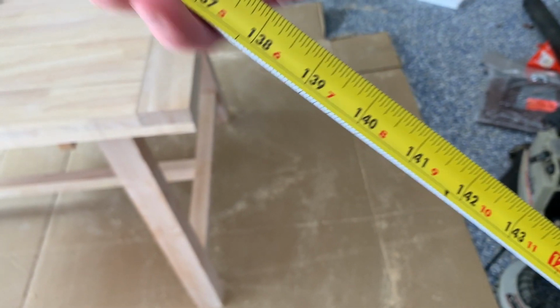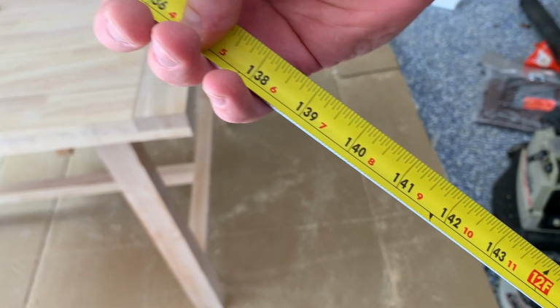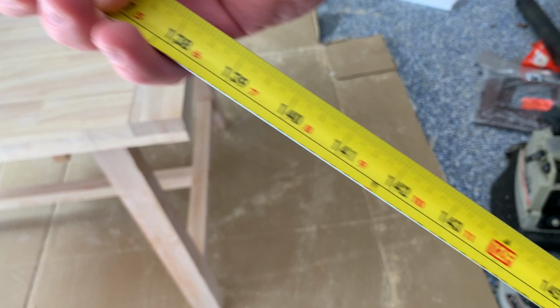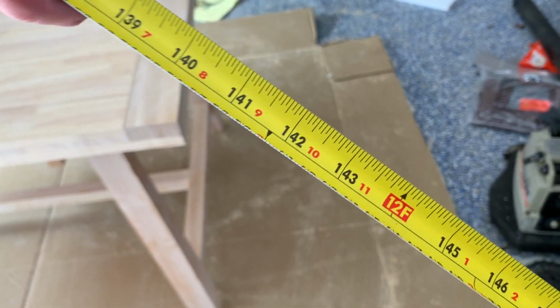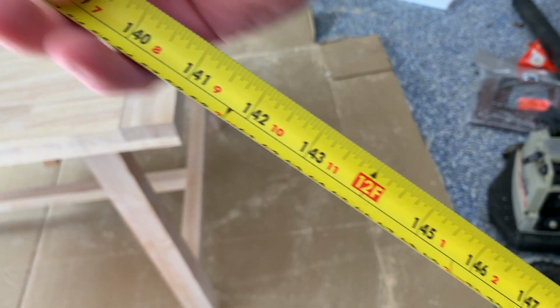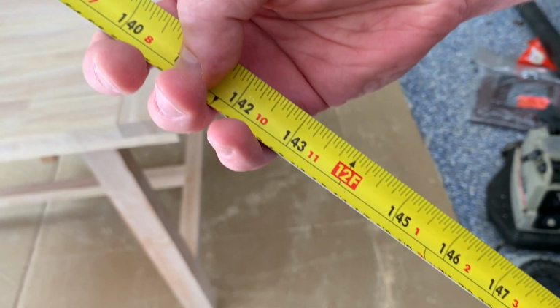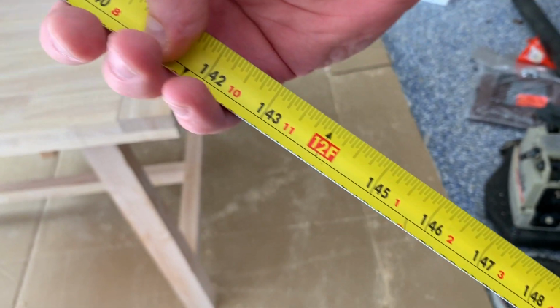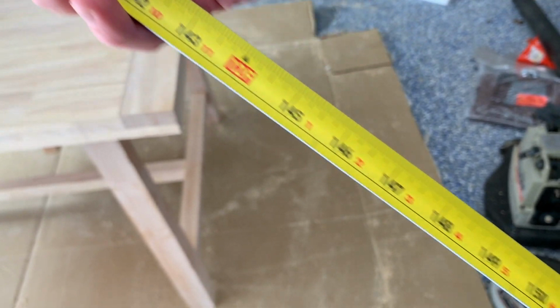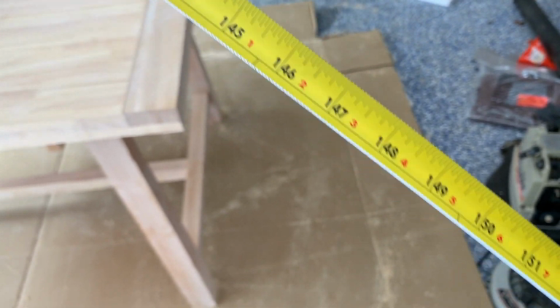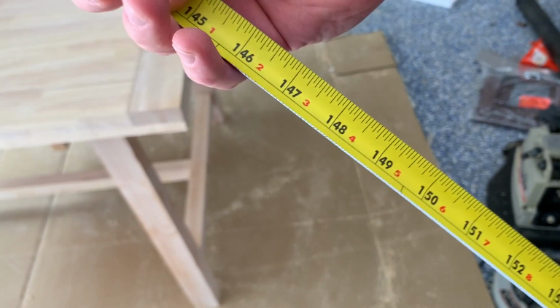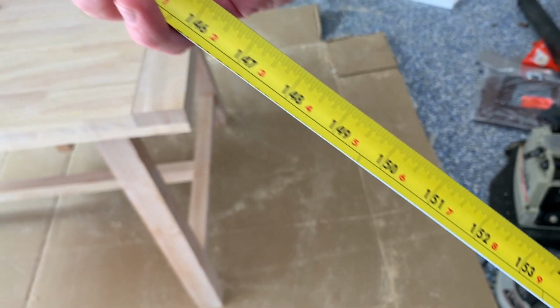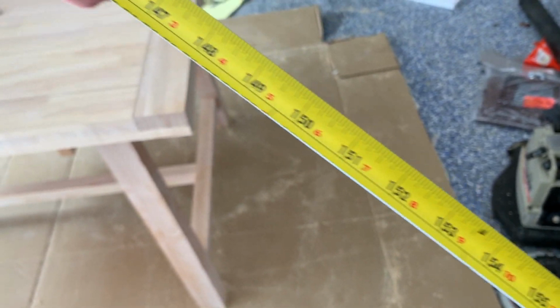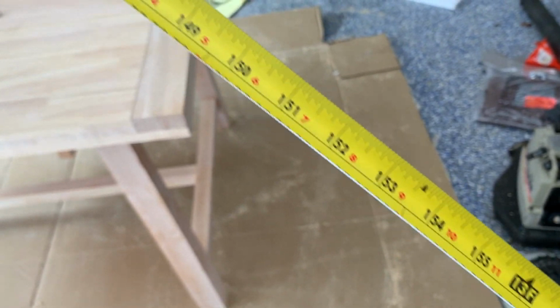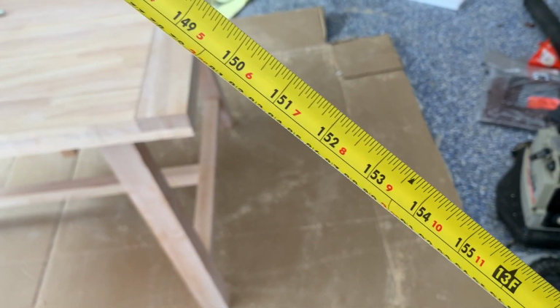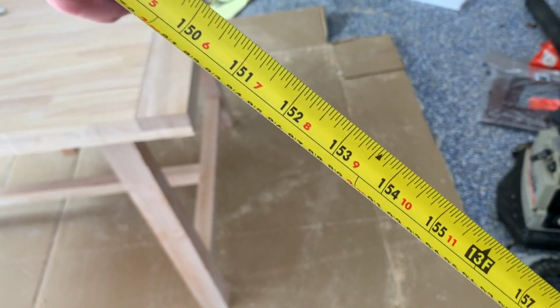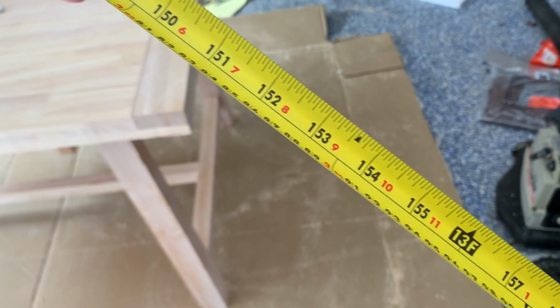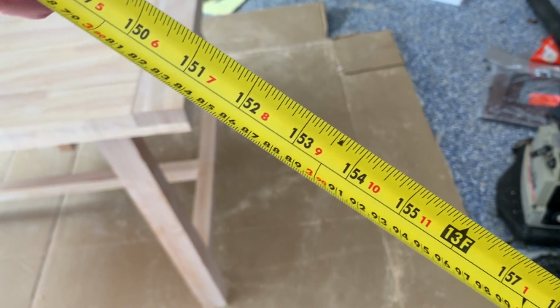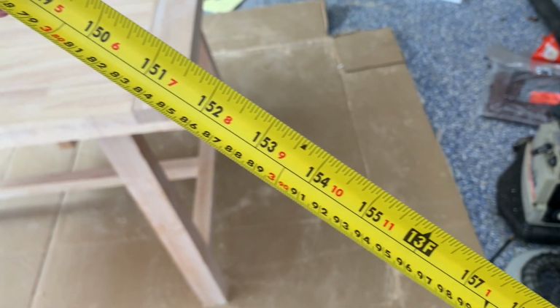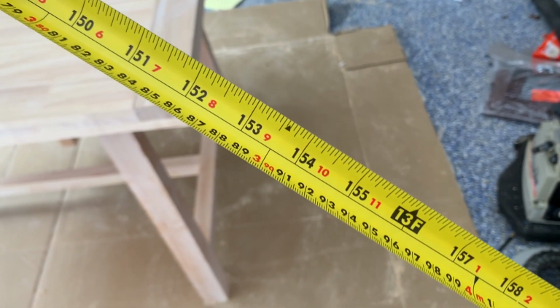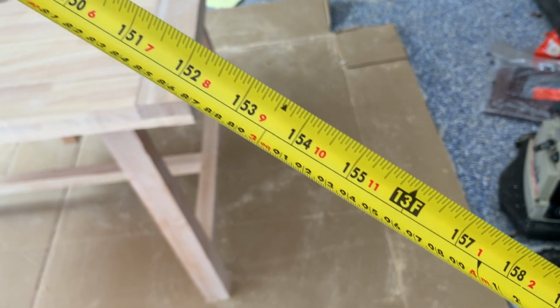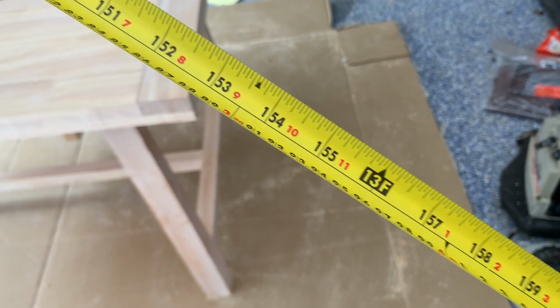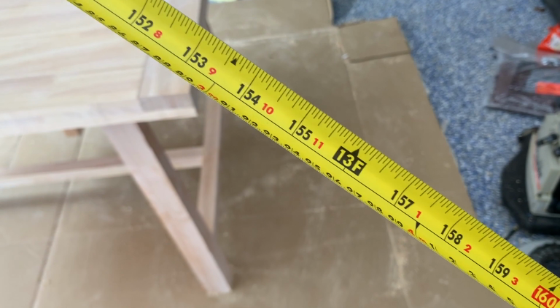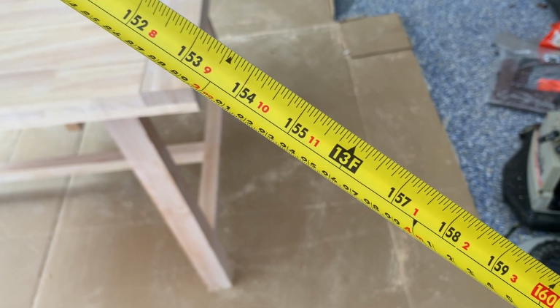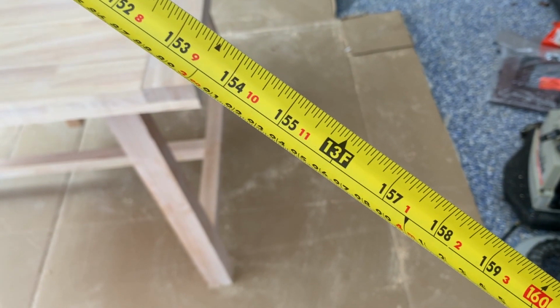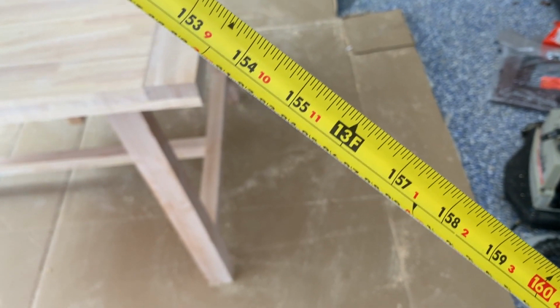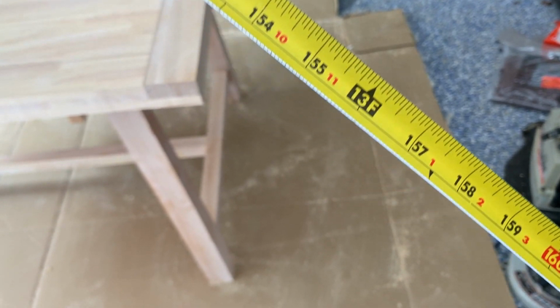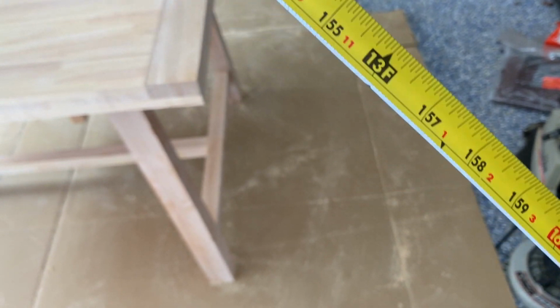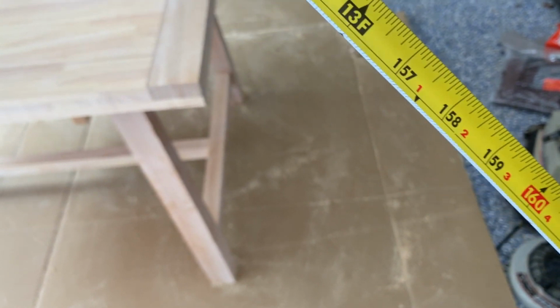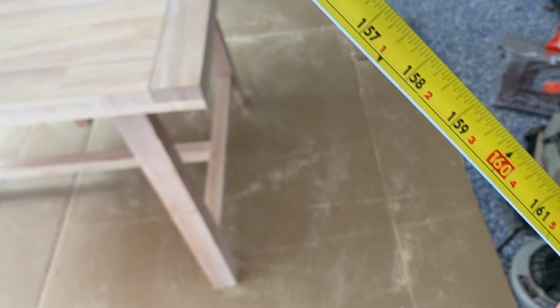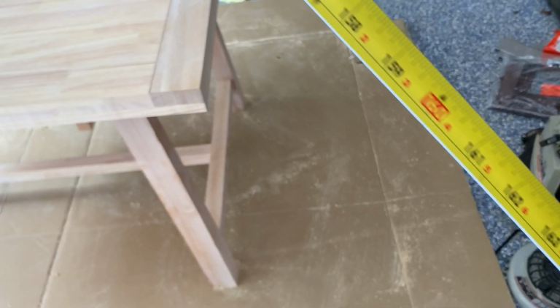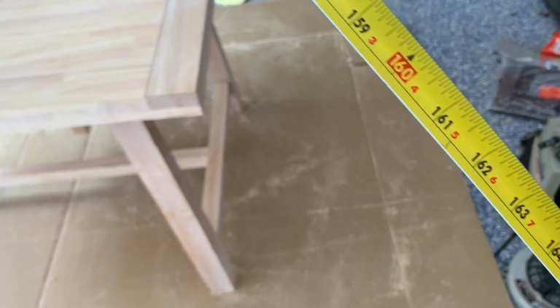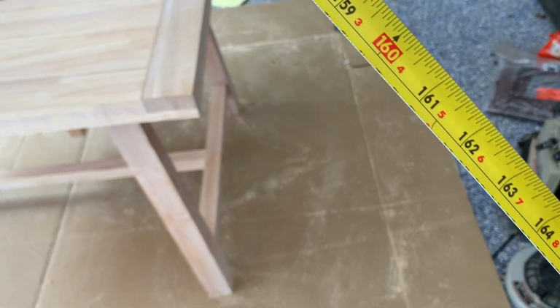12 feet — I think we're gonna make it. Feels like it. 13 feet, there's 4 meters. We're still going. I'm almost hitting the far end of the garage.